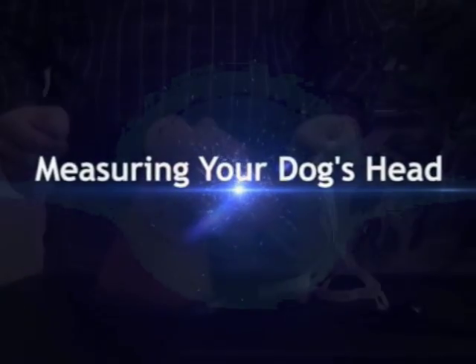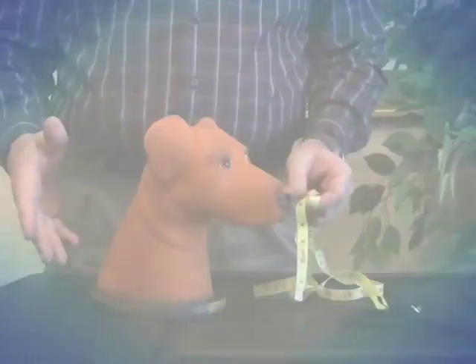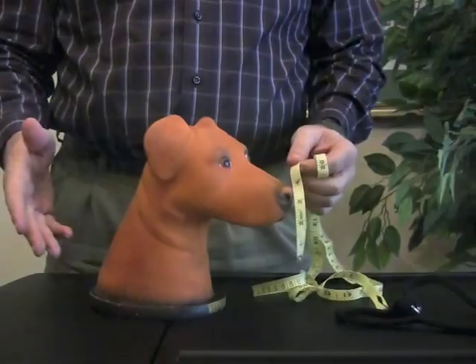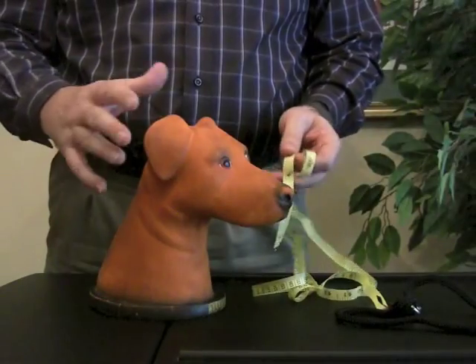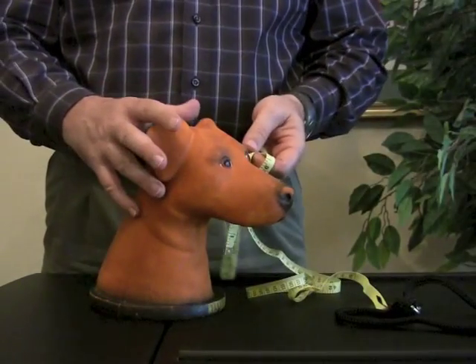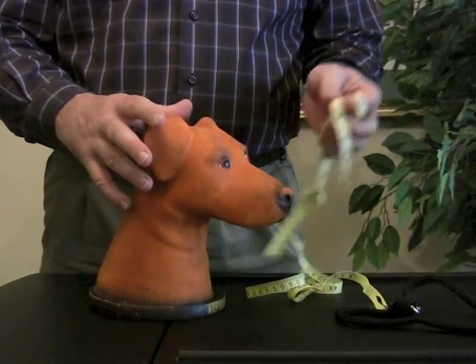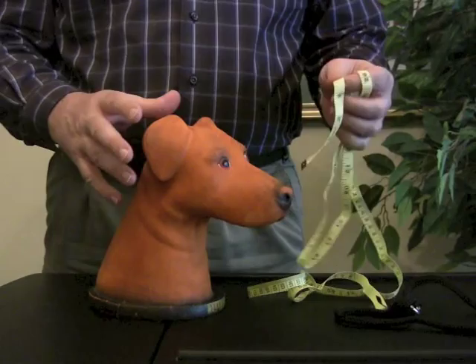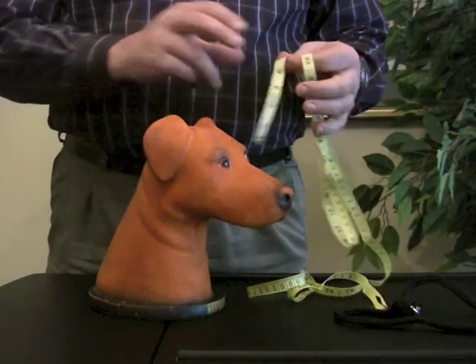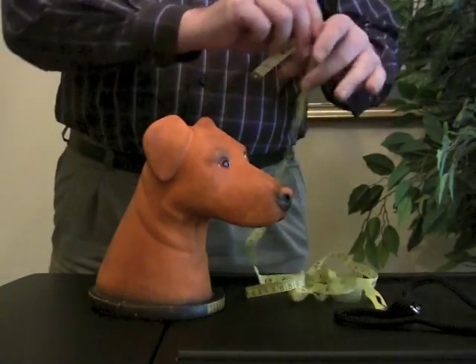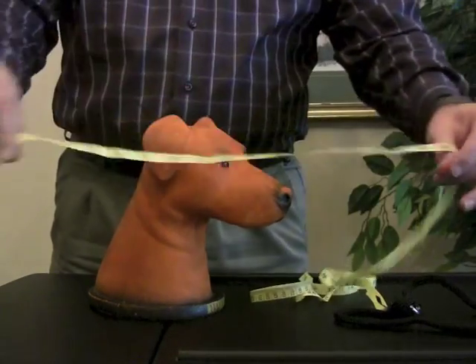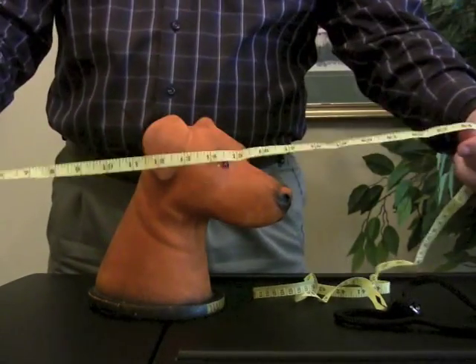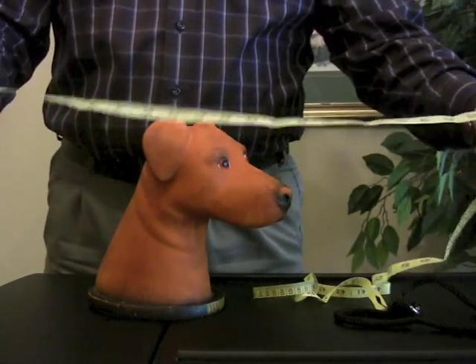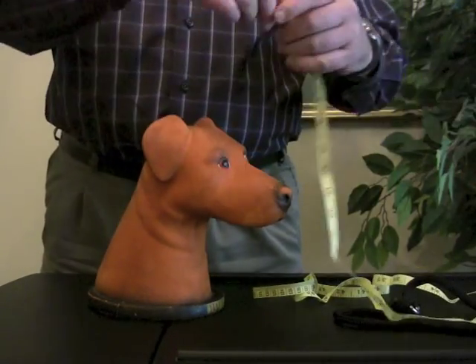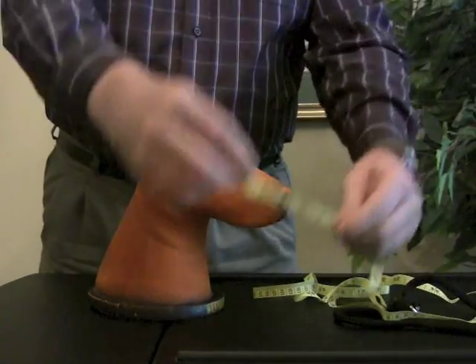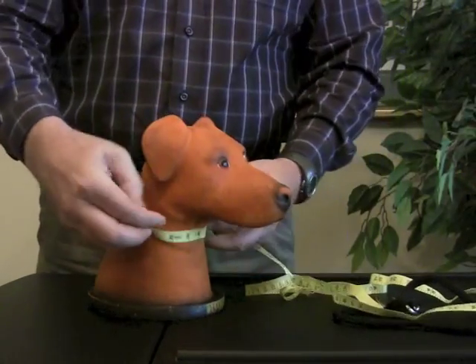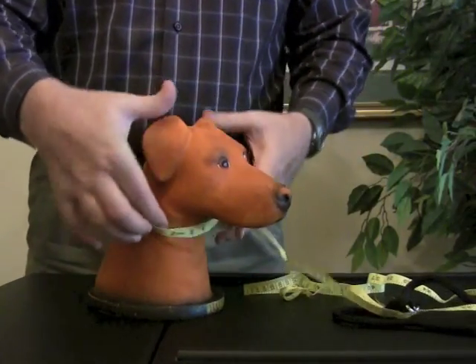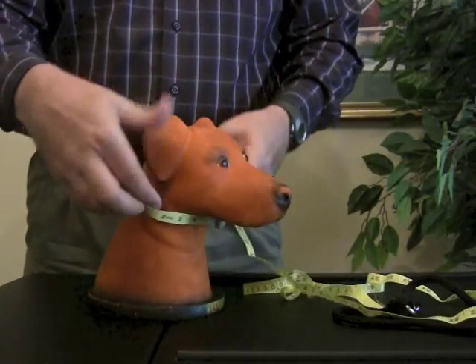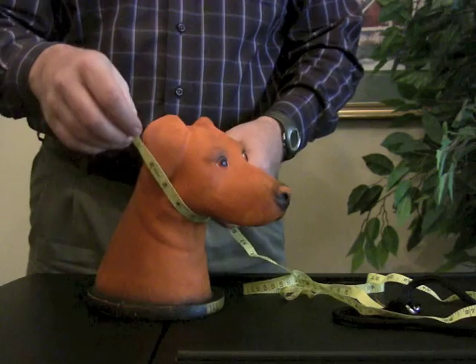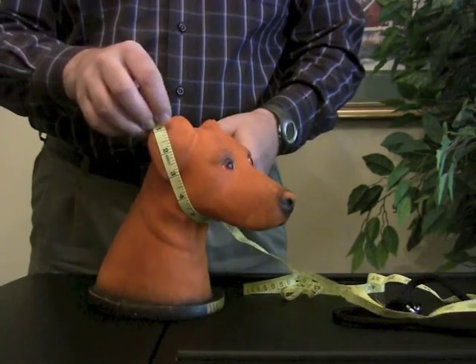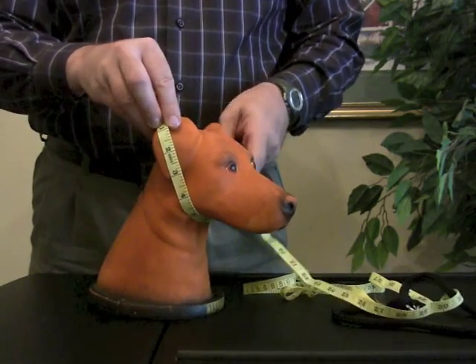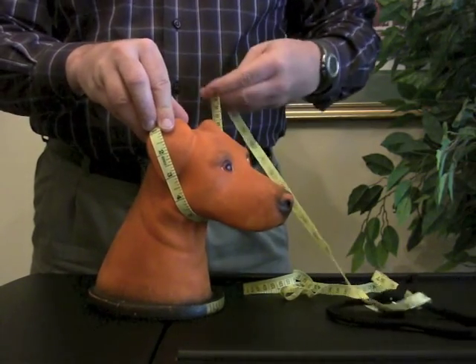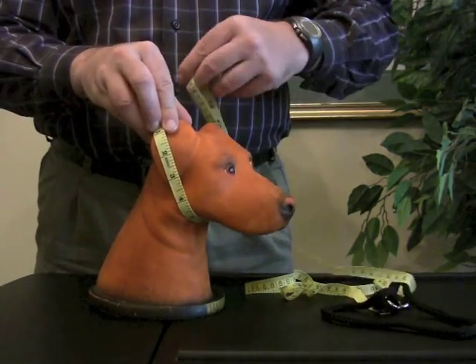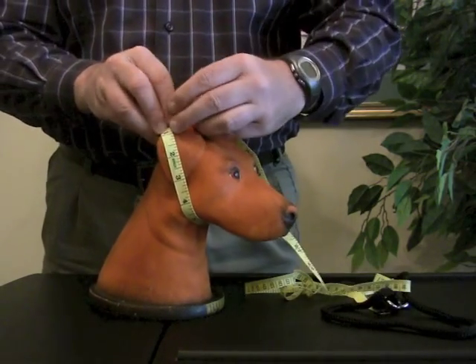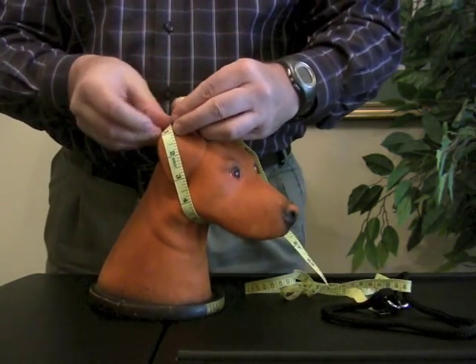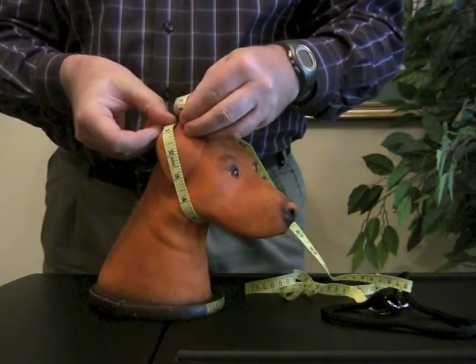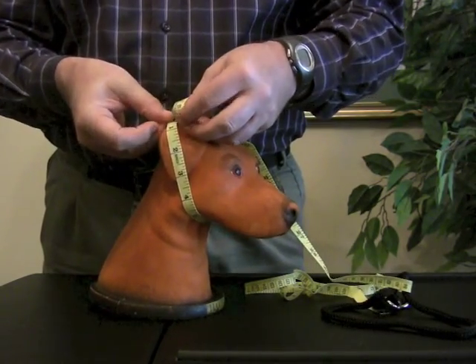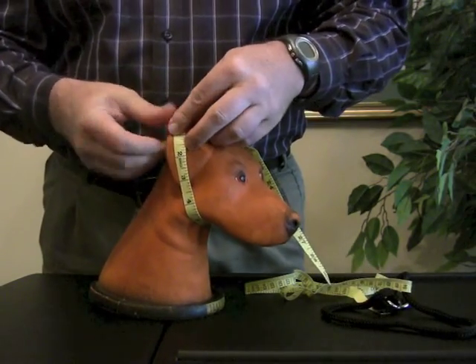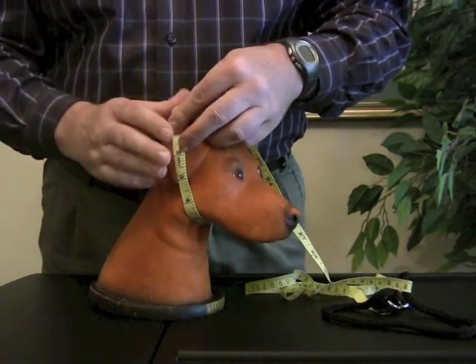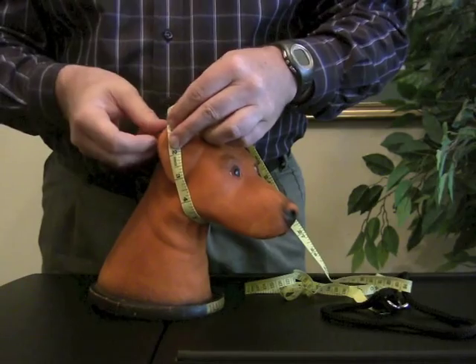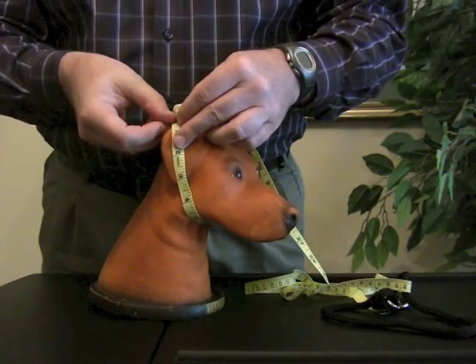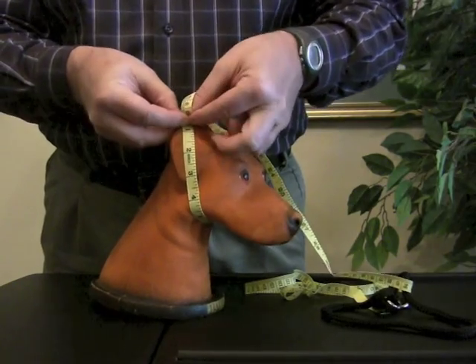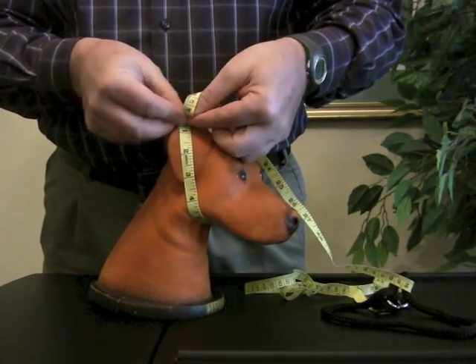I'm going to show you how to measure your dog for a weight collar. You just need a tape measure like this. You look for the biggest part of your dog's head and you wrap your tape measure around there, right at the biggest part of its head. Make note of where it lands.